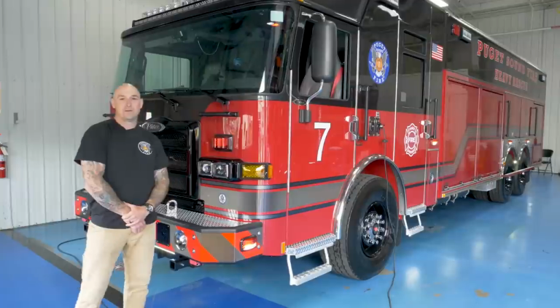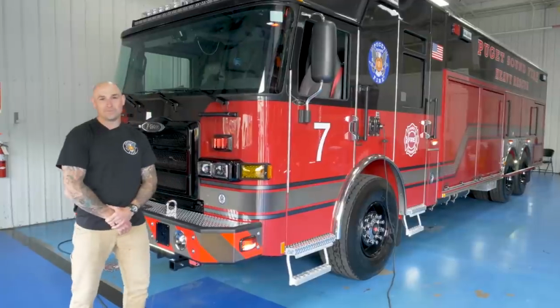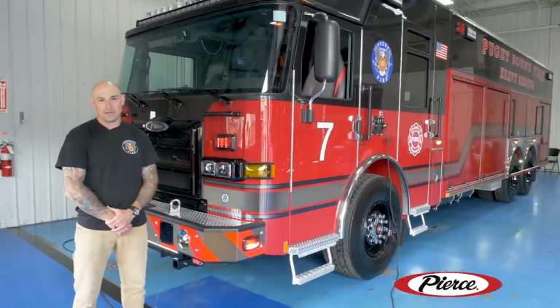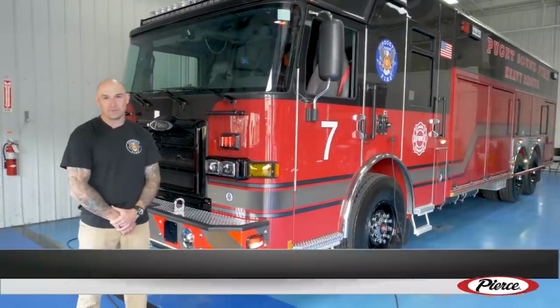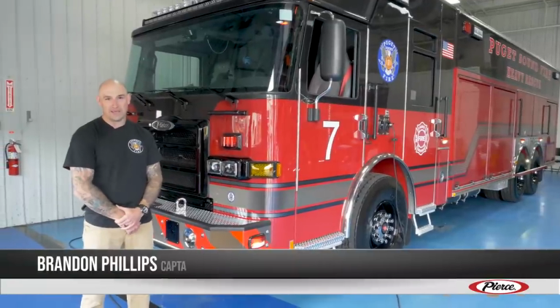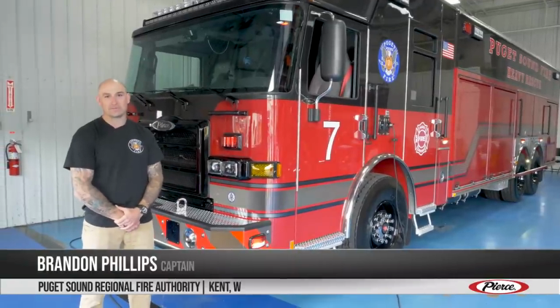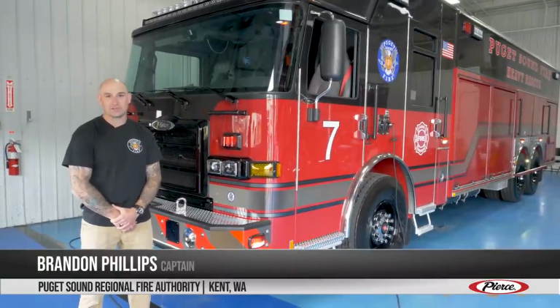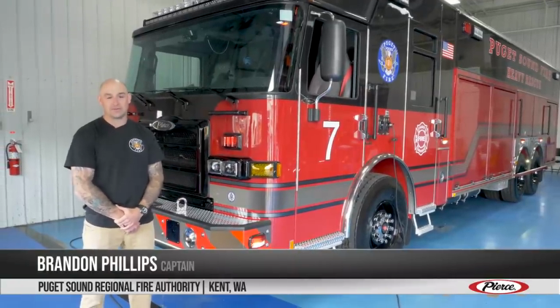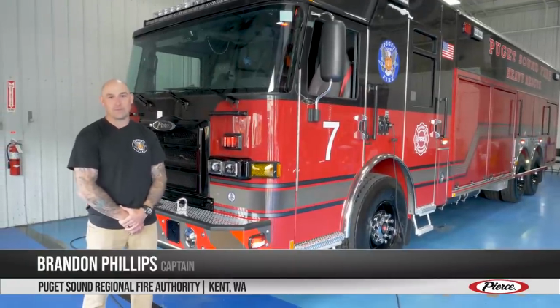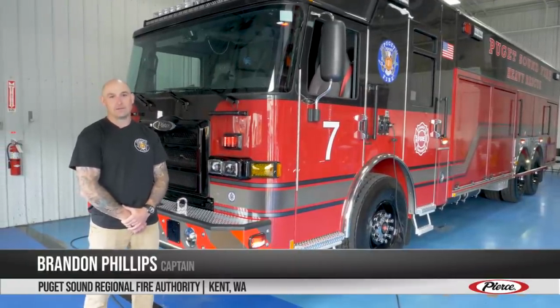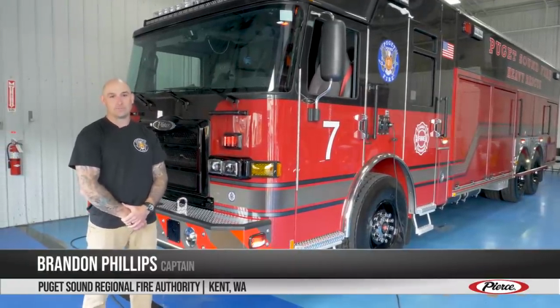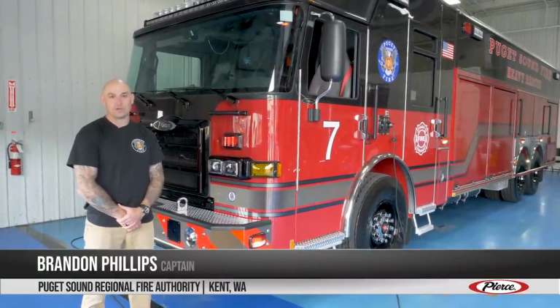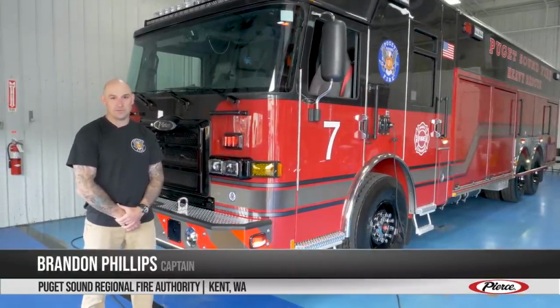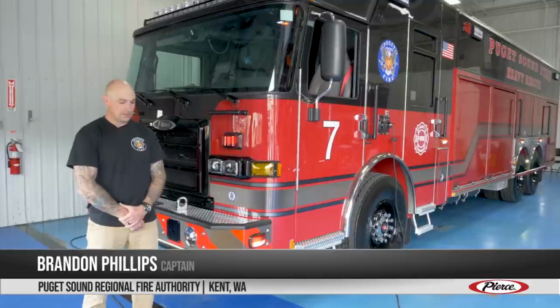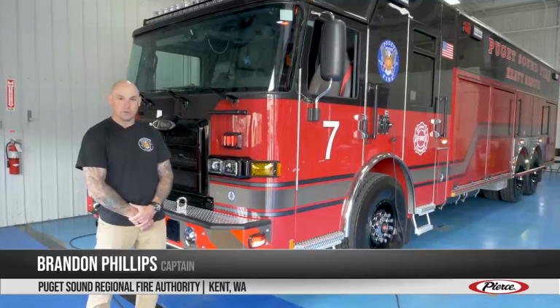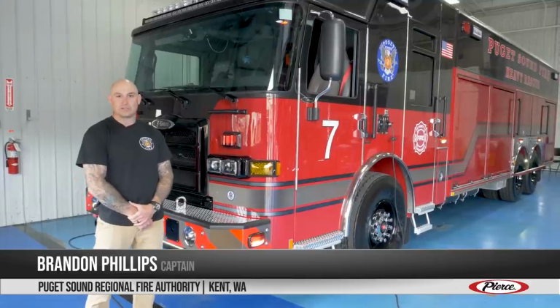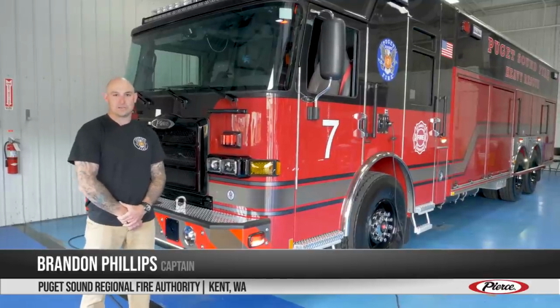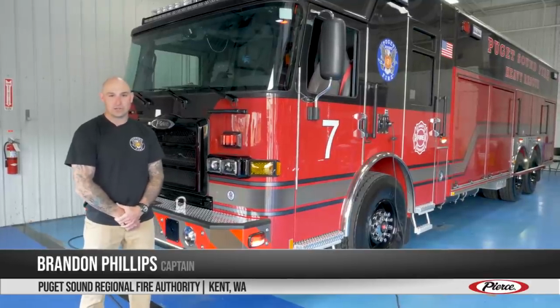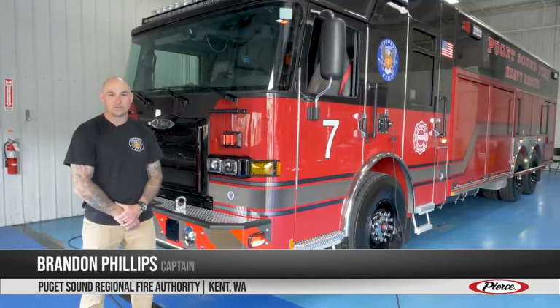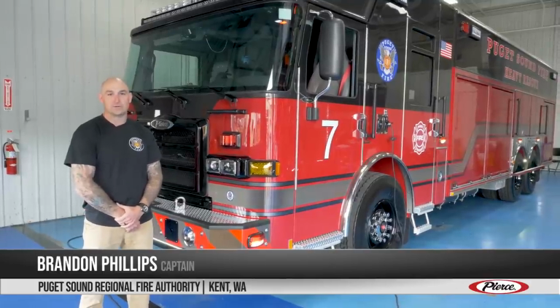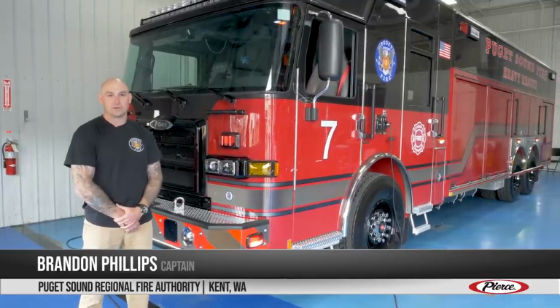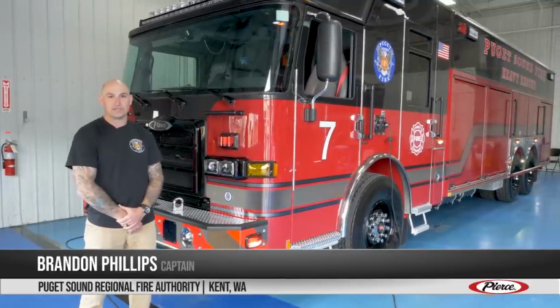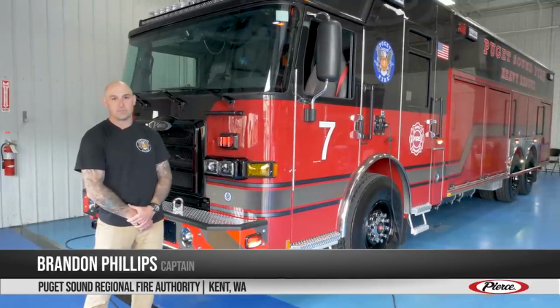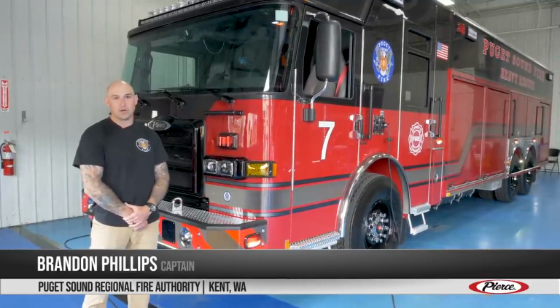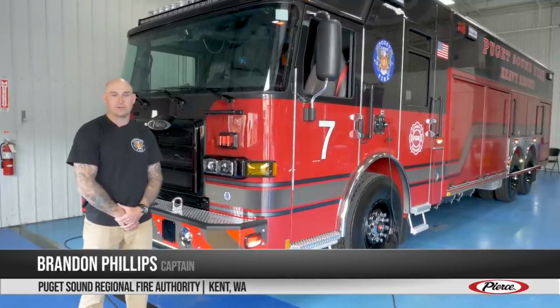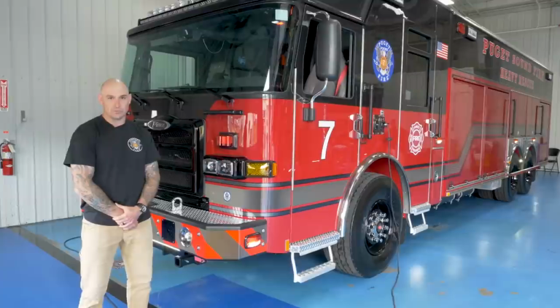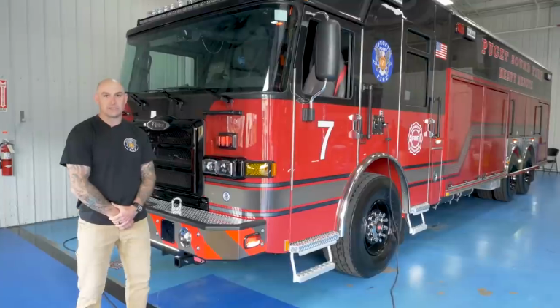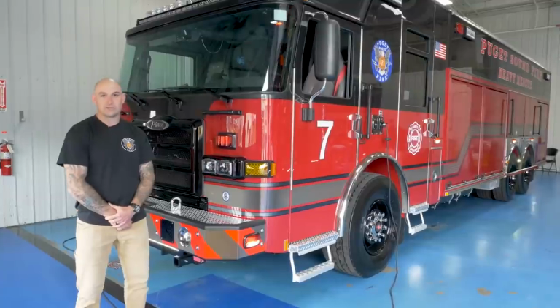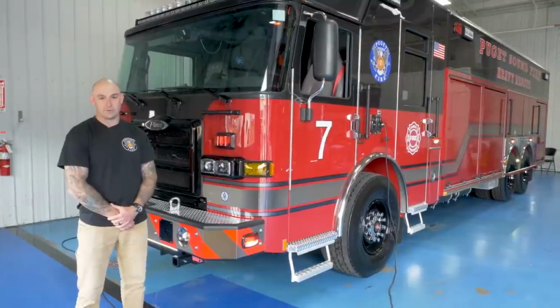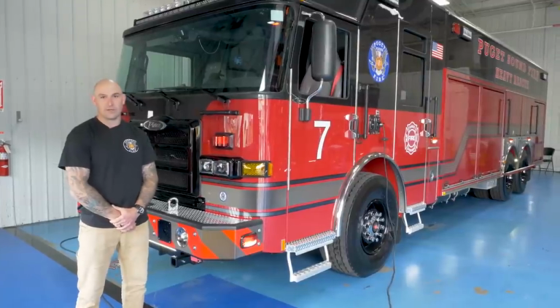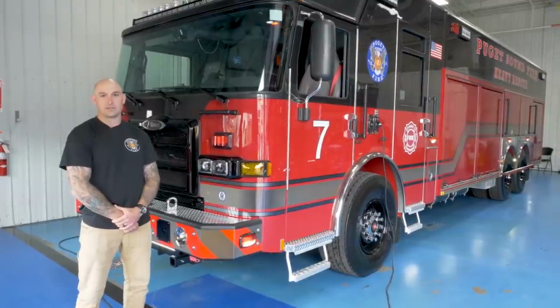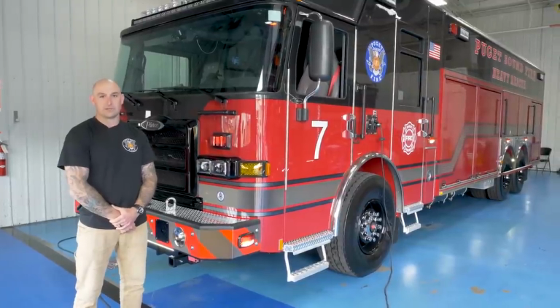Hello, I'm Brandon Phillips. I'm a captain with Puget Sound Fire on Rescue 7. We're located just south of Seattle, Washington. We're a 110 square mile department, 14 stations, and we run about 30,000 calls a year.